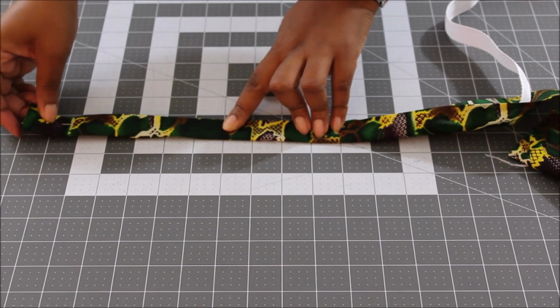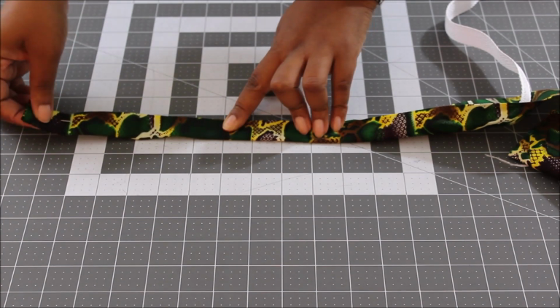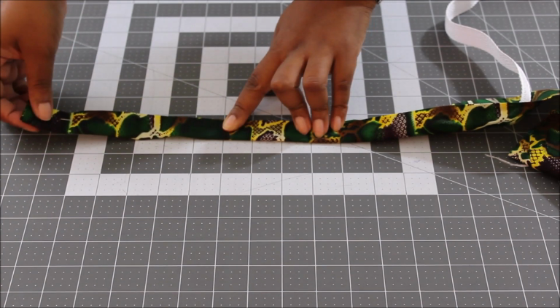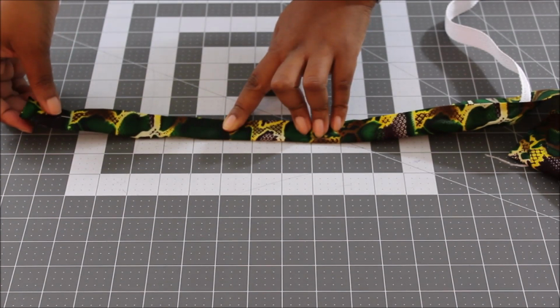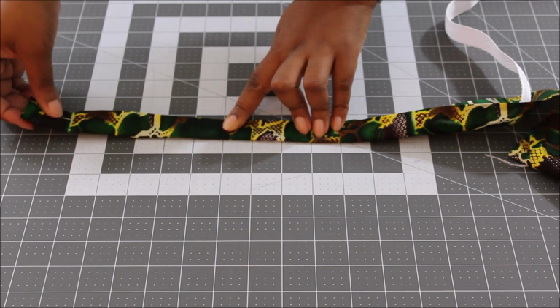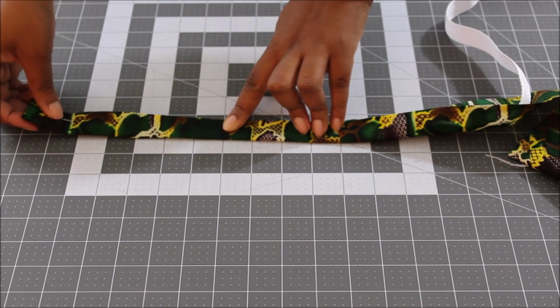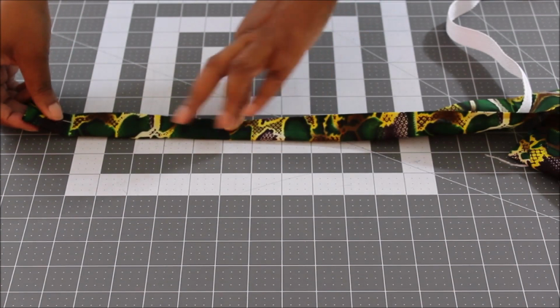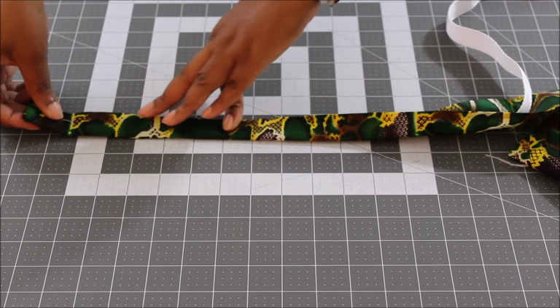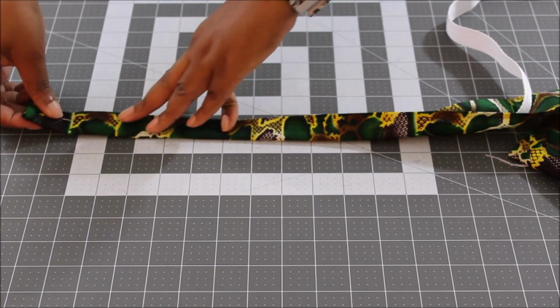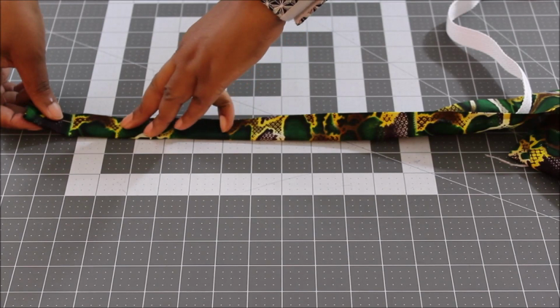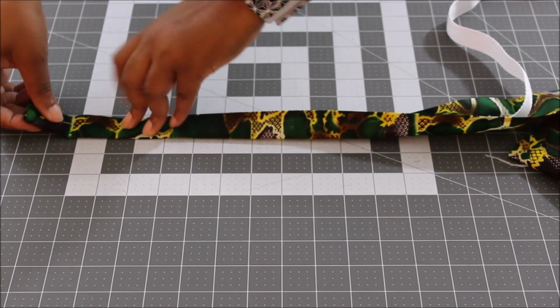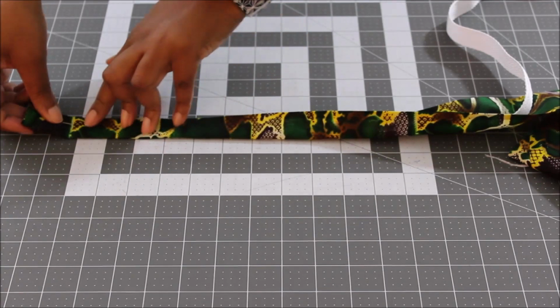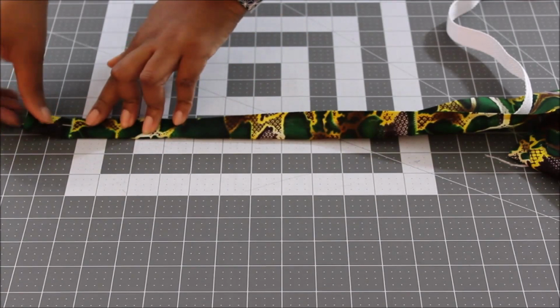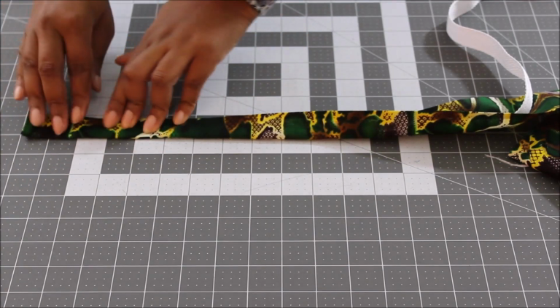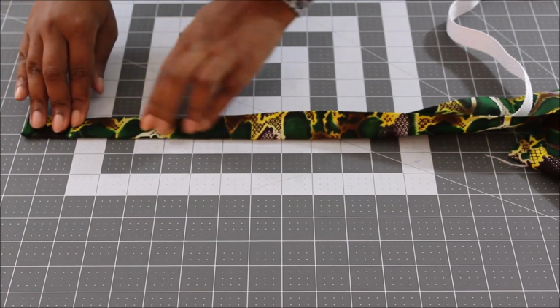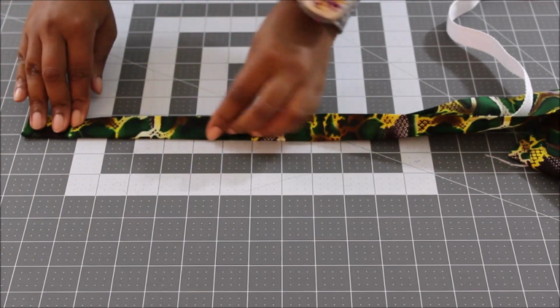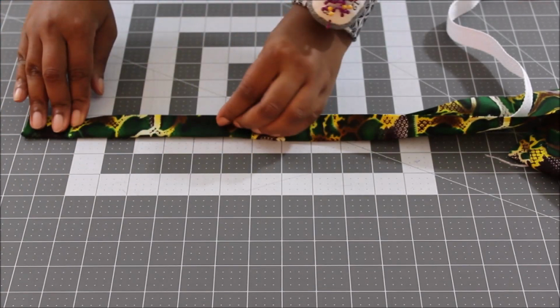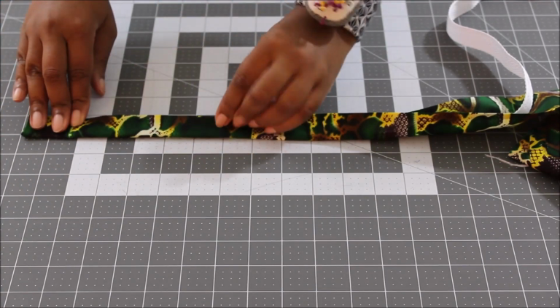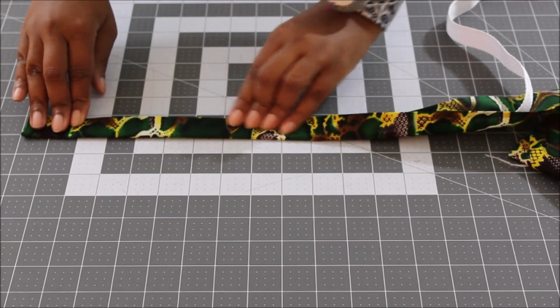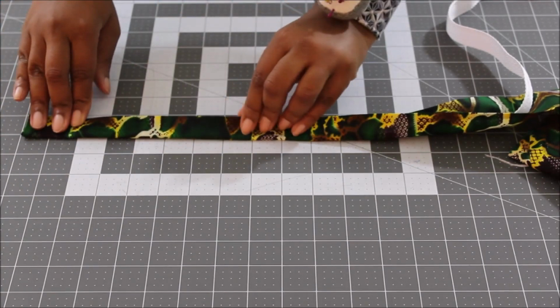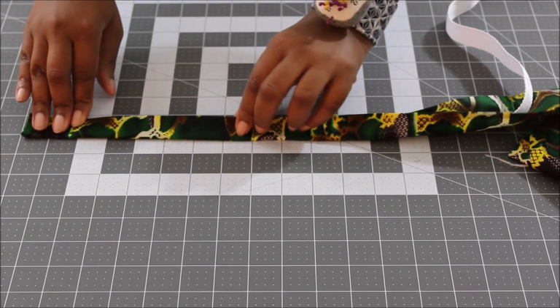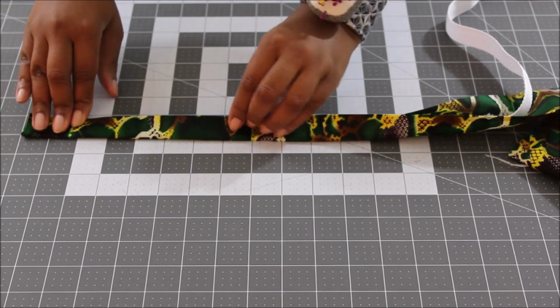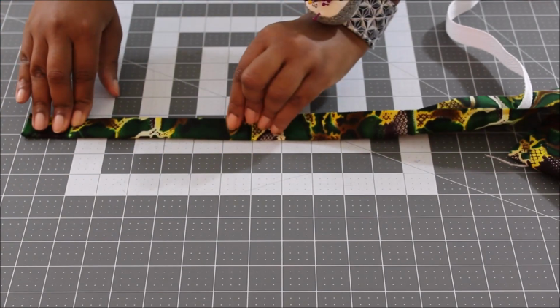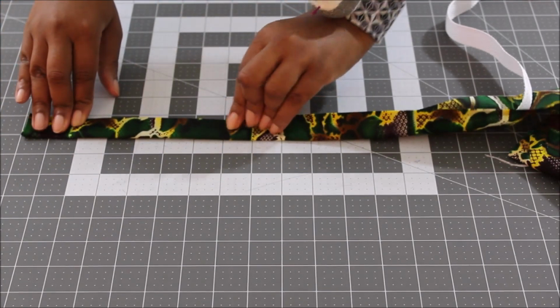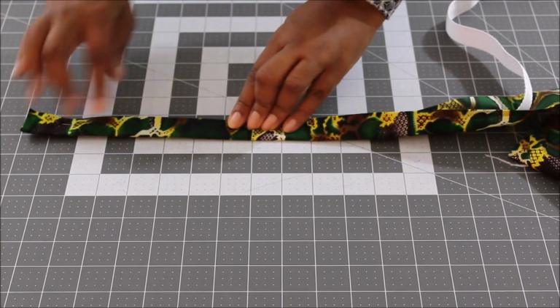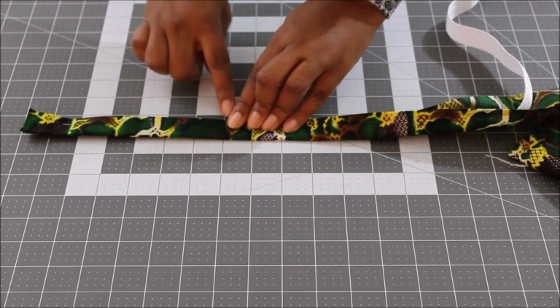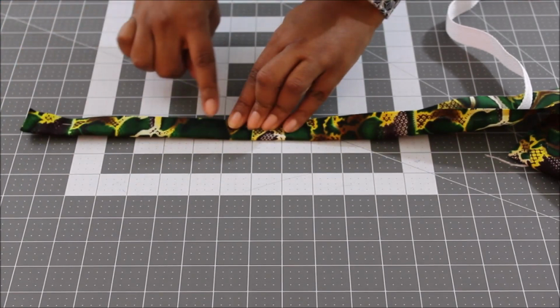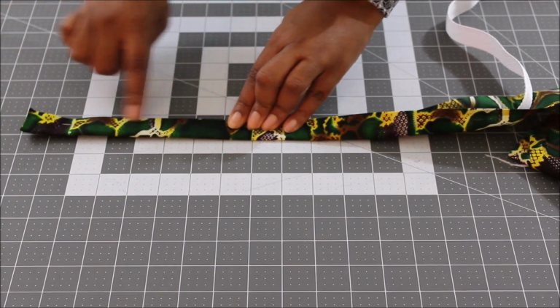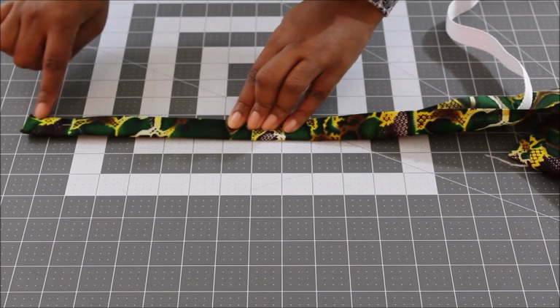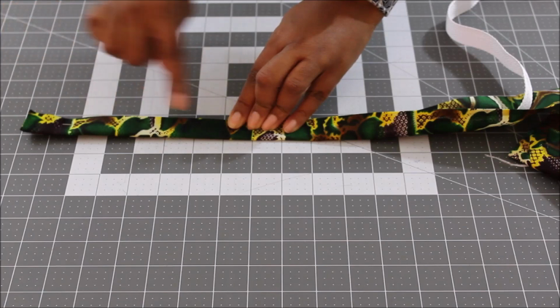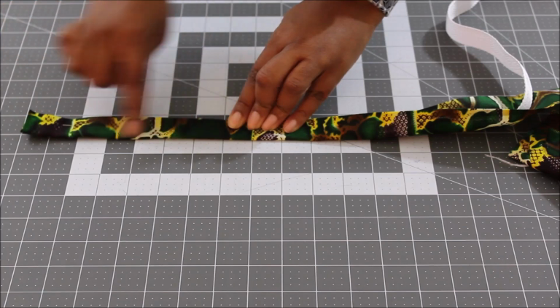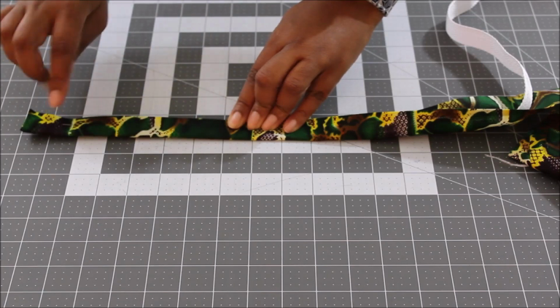Go ahead and take it to the sewing machine and sew down both edges.